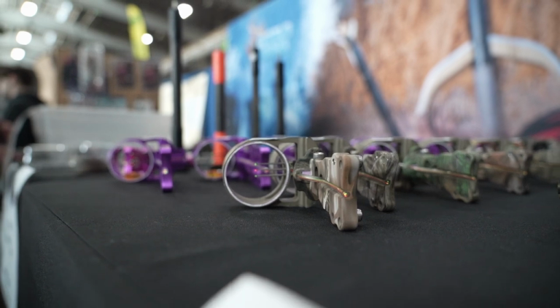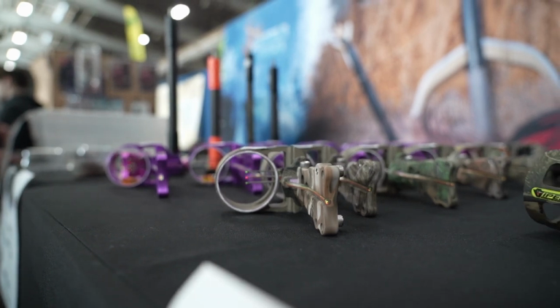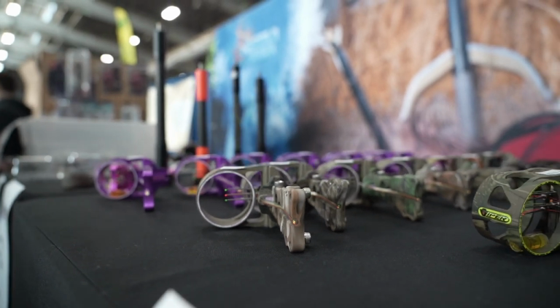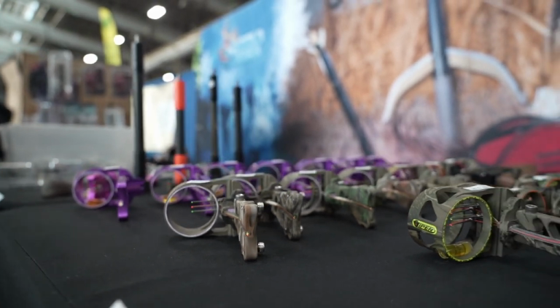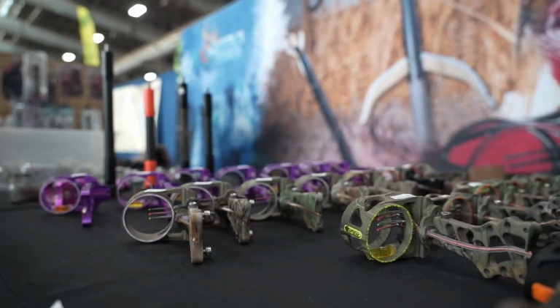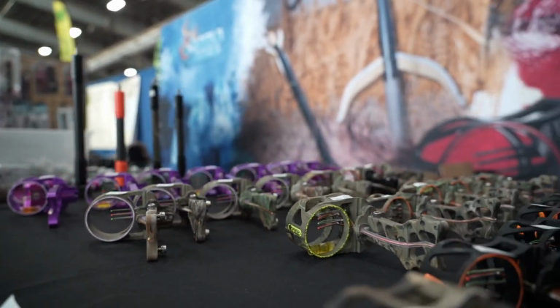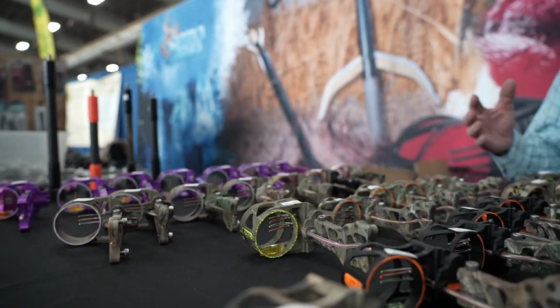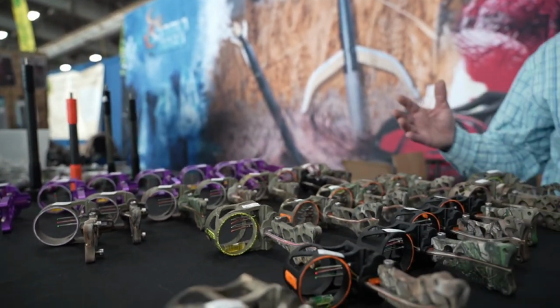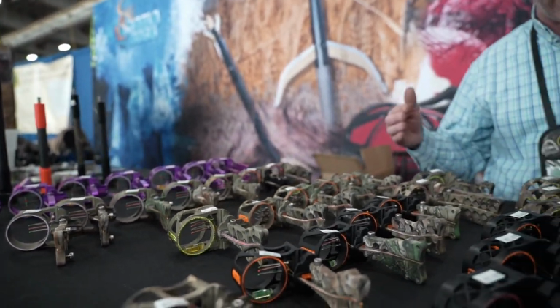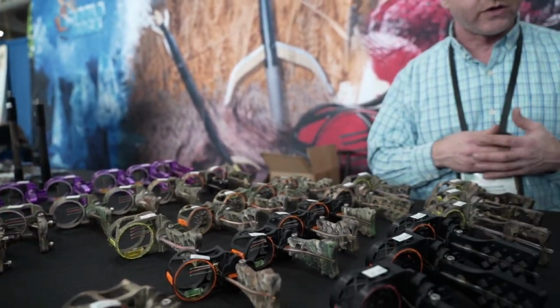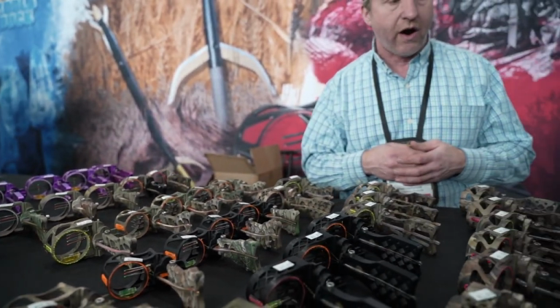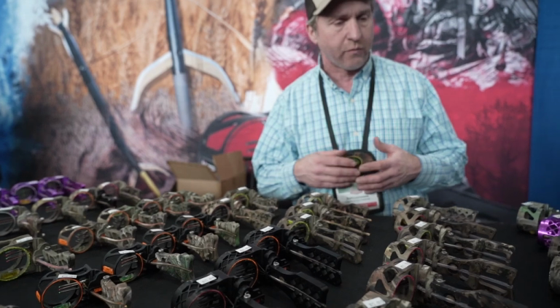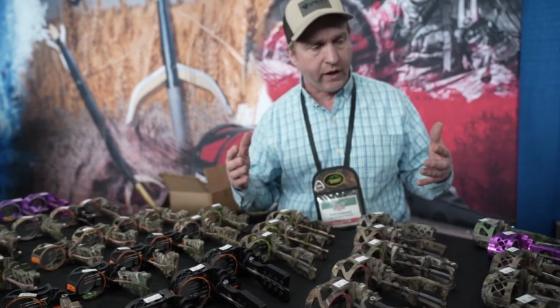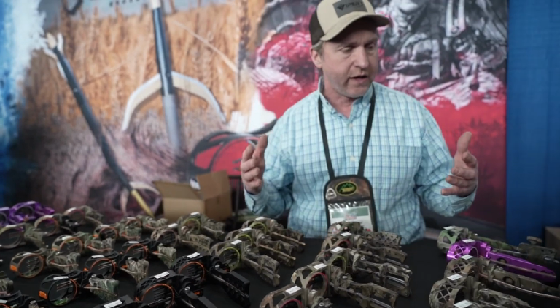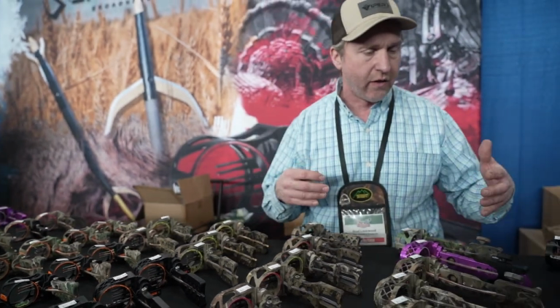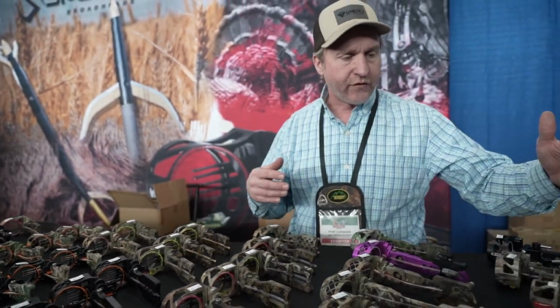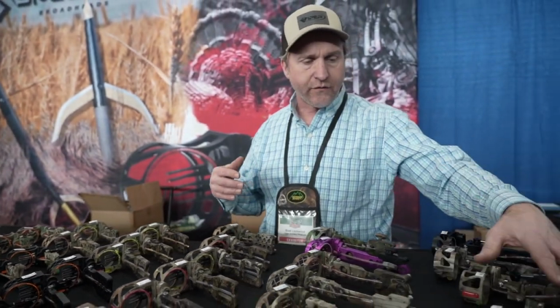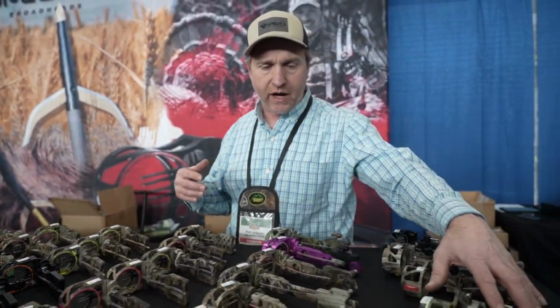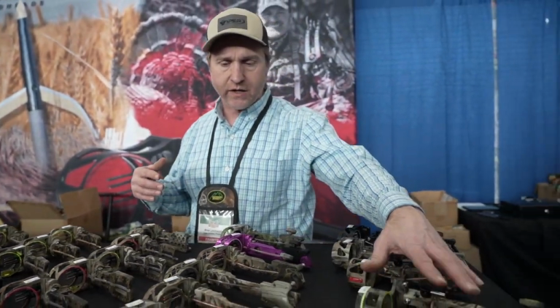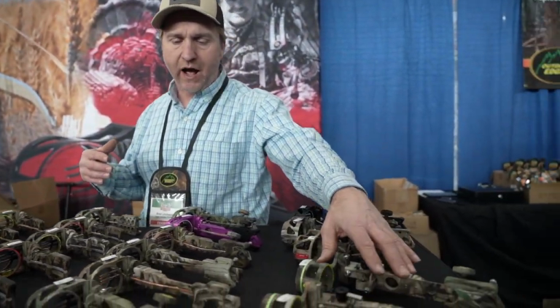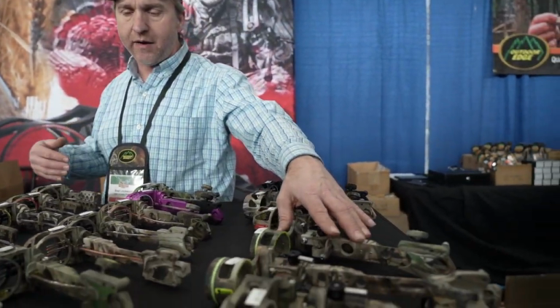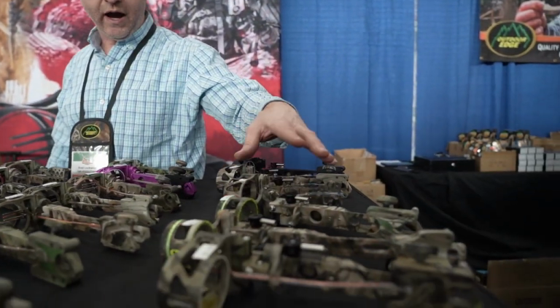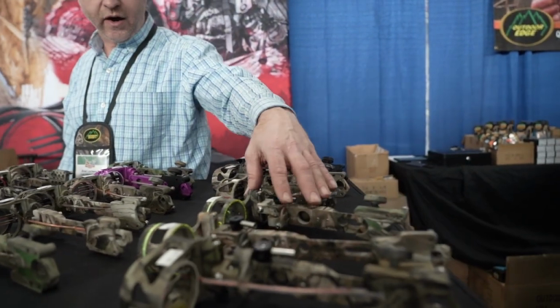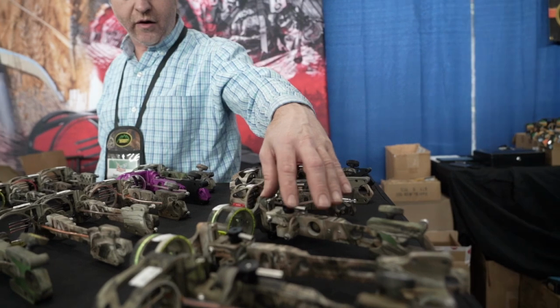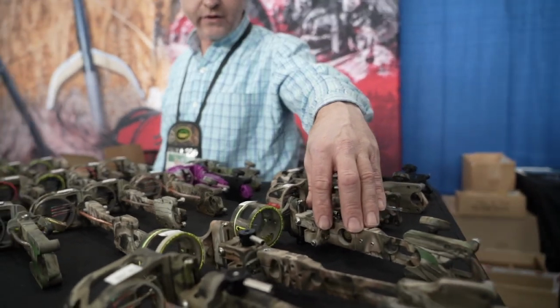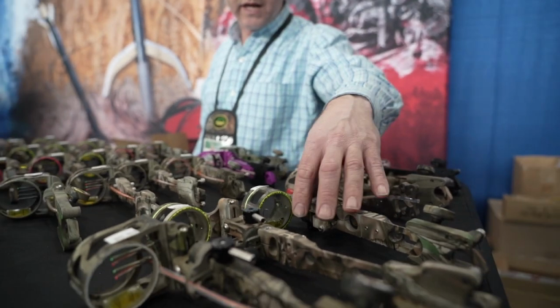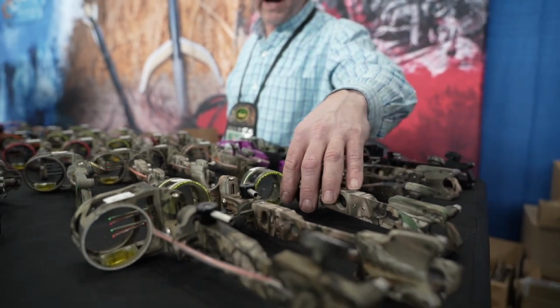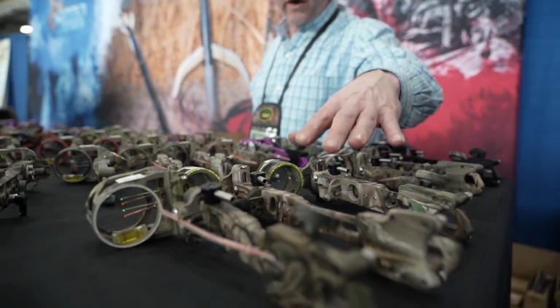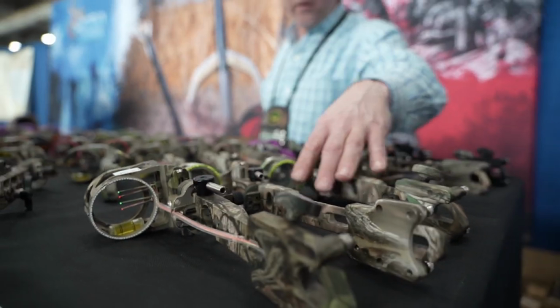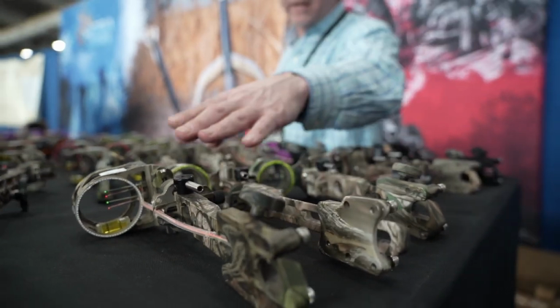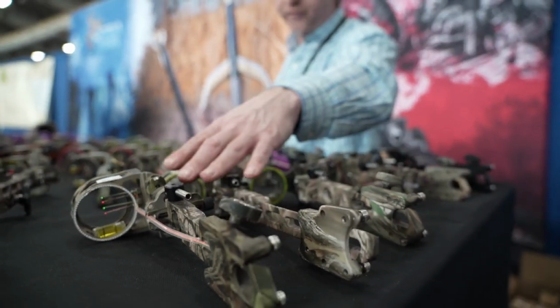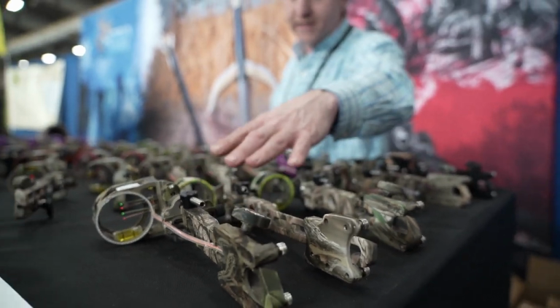What you're looking at right here is just kind of a bunch of closed-out models that we have here, so we're offering some really, really good deals. So if you're looking for some dovetails, we've got them. We've got dovetail microtune sights right here, single pins, multi-pins.